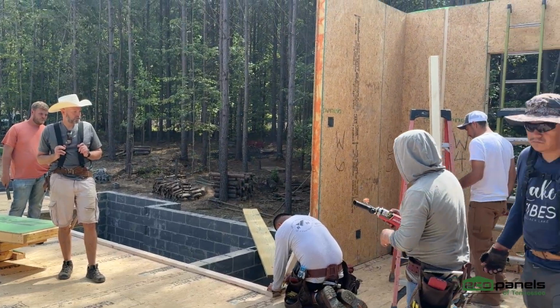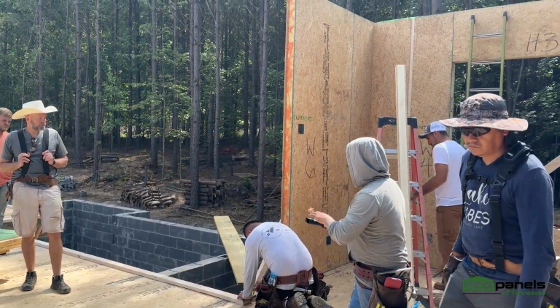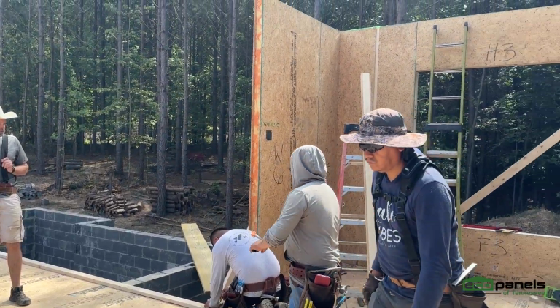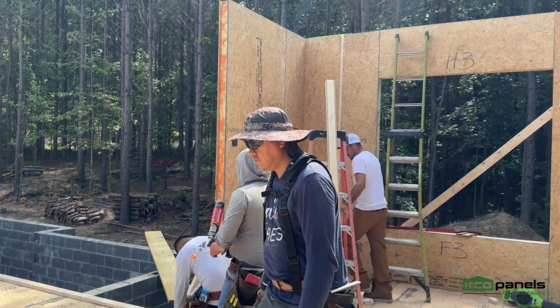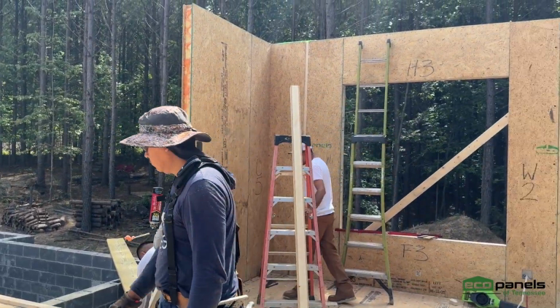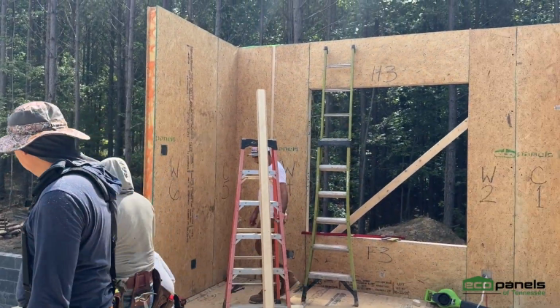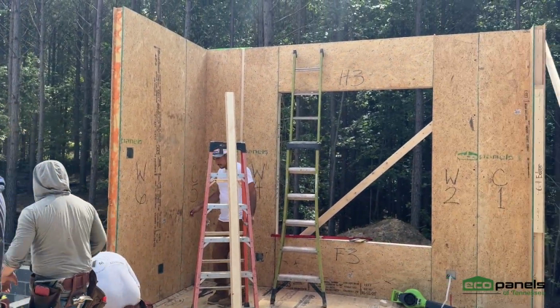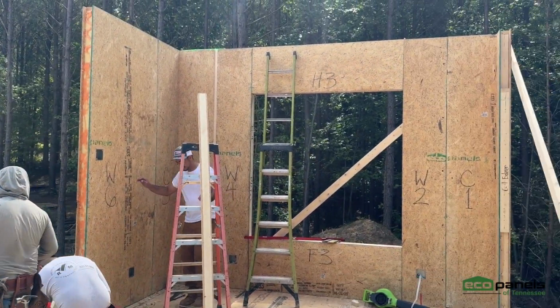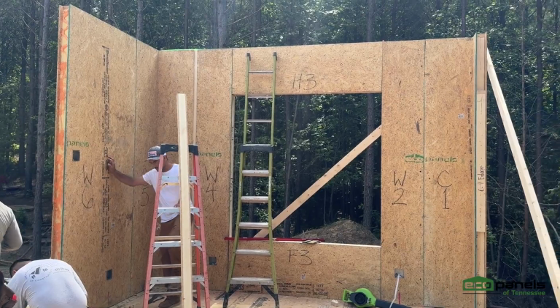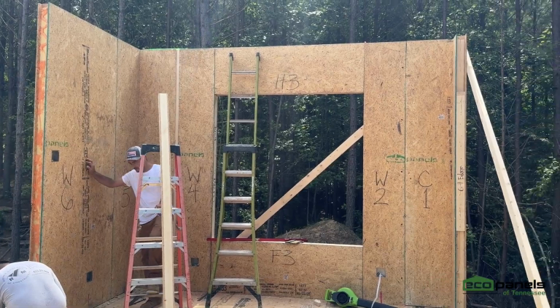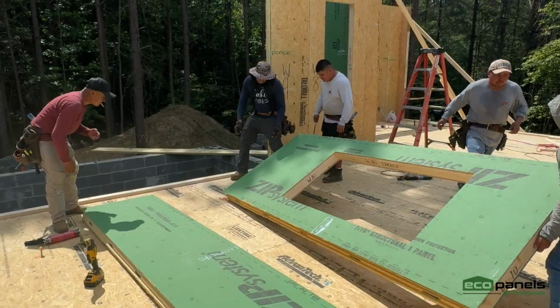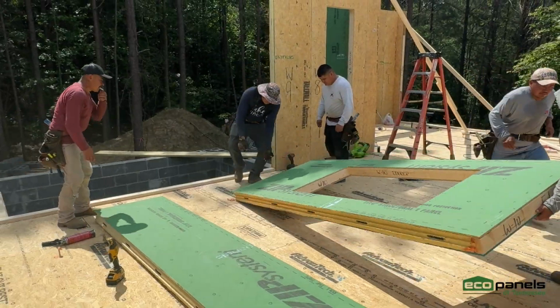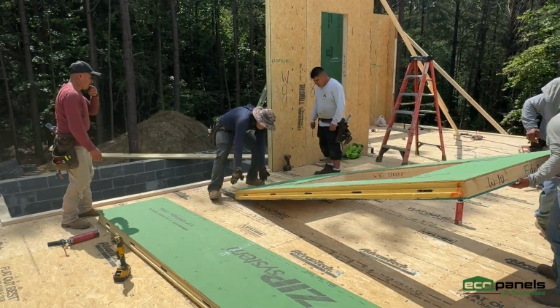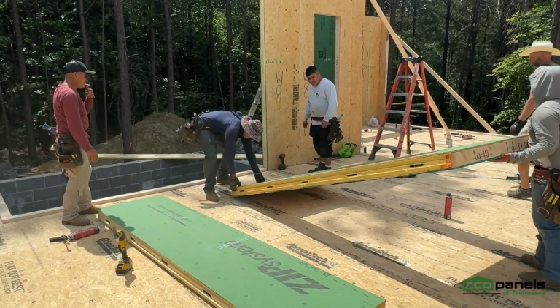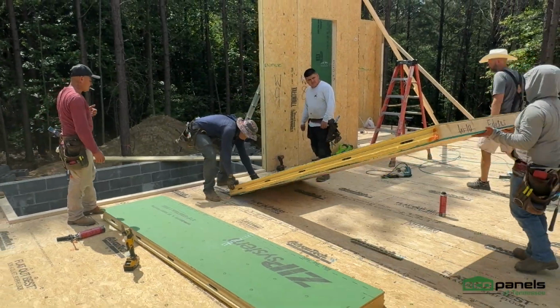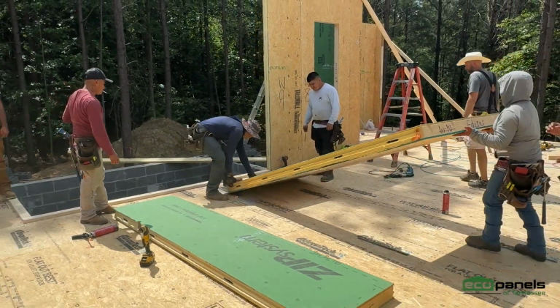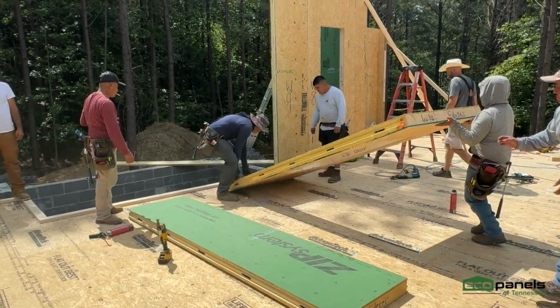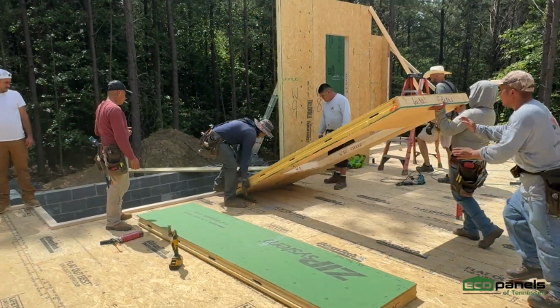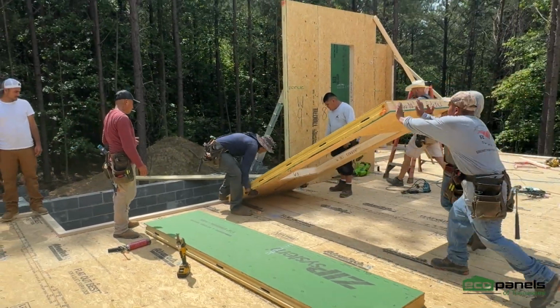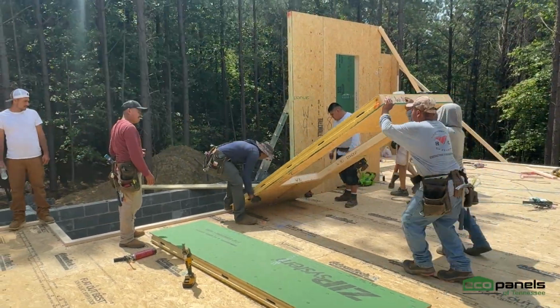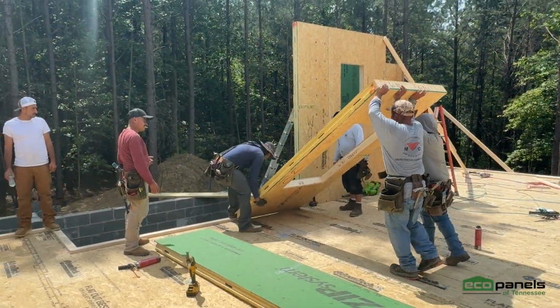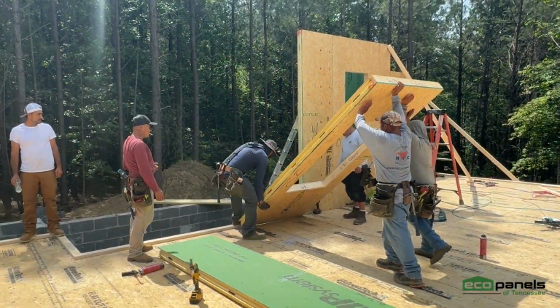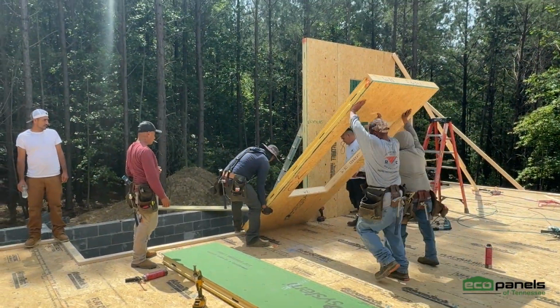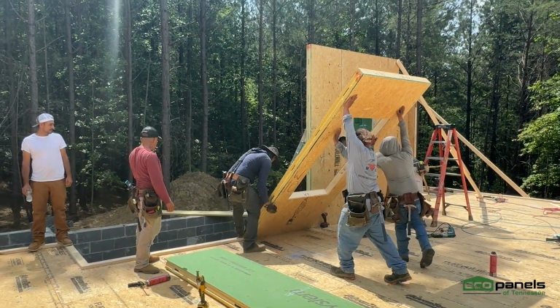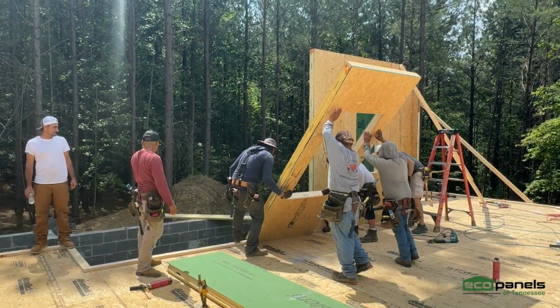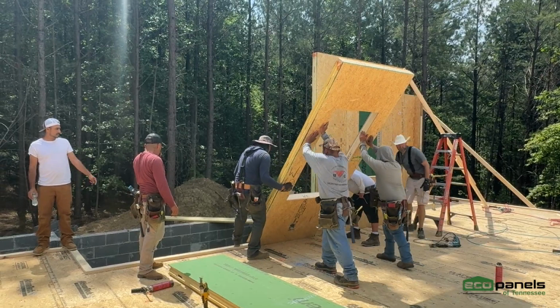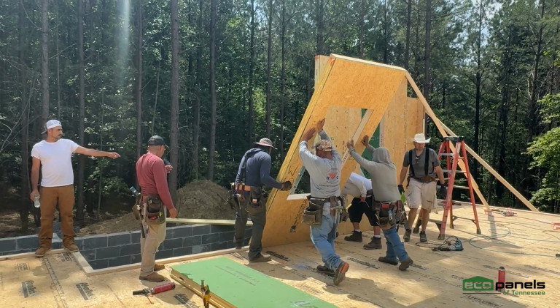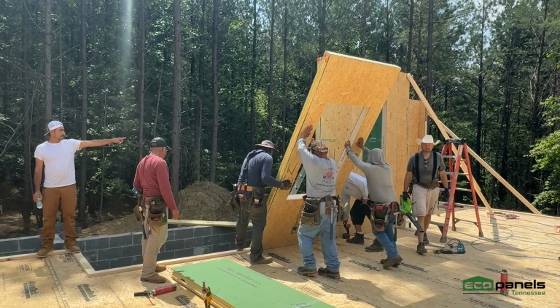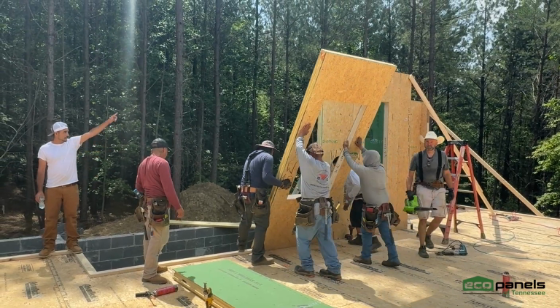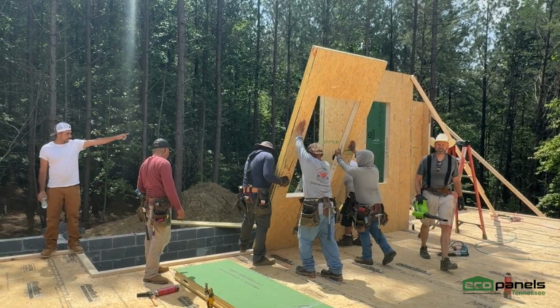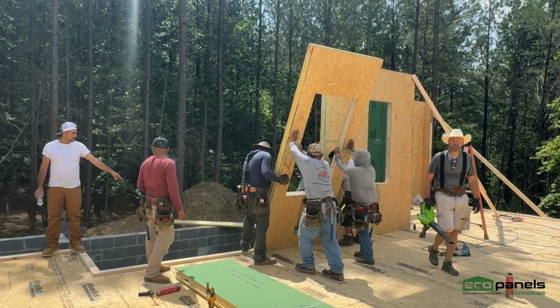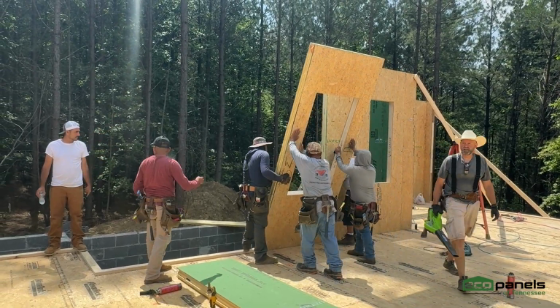For the builders on site, it's more than just another job — it's a better way to serve their clients, getting homes framed and sealed in a matter of days instead of weeks.